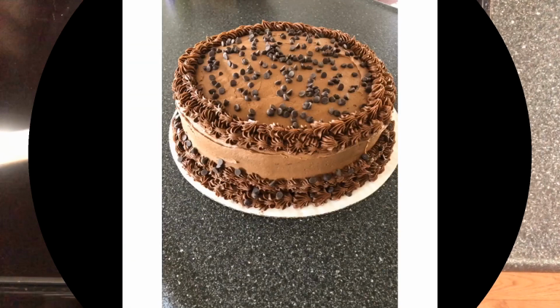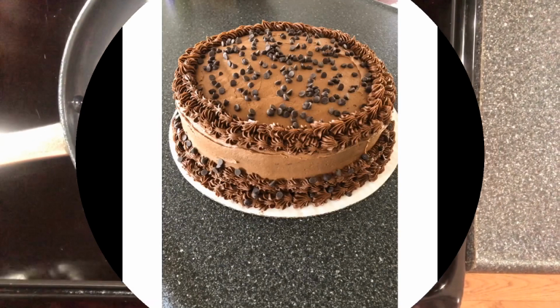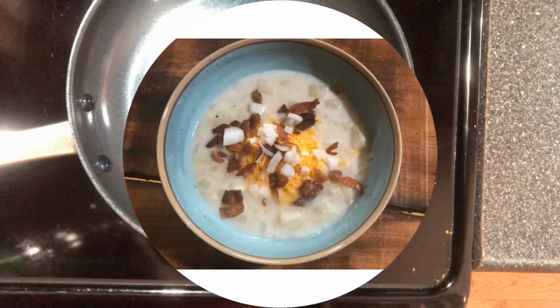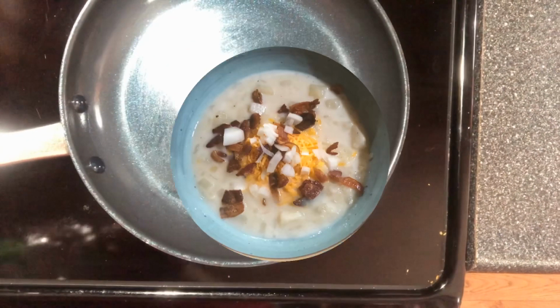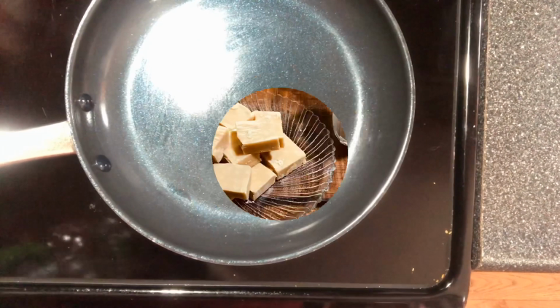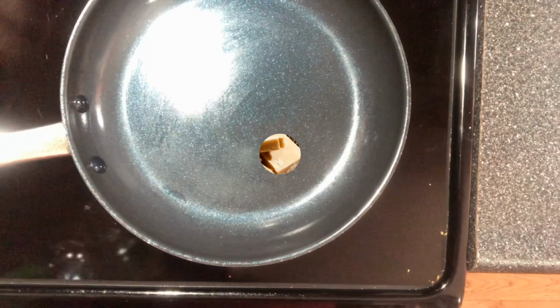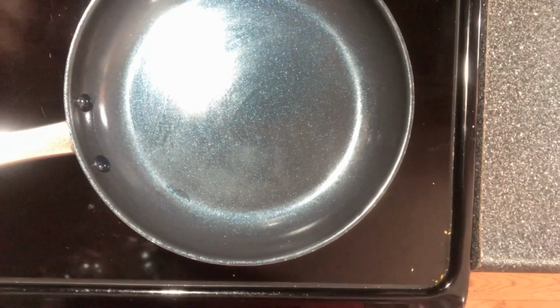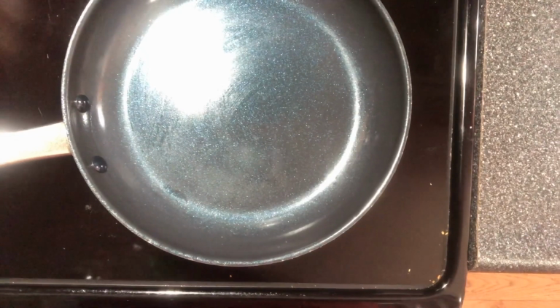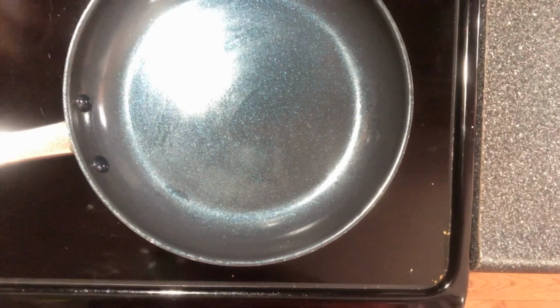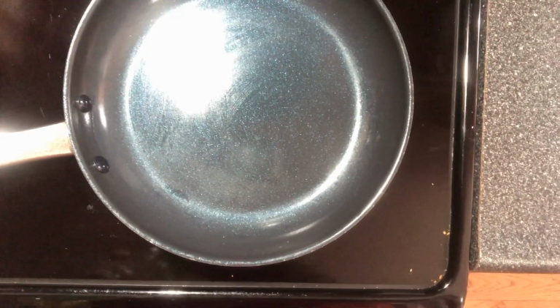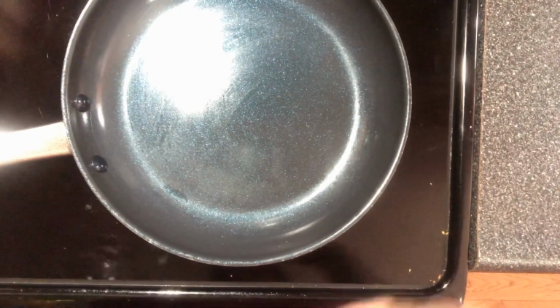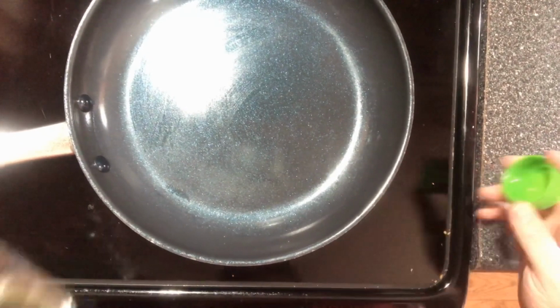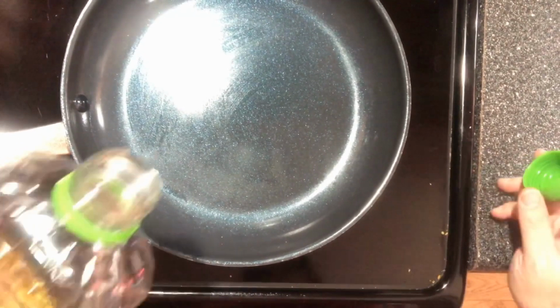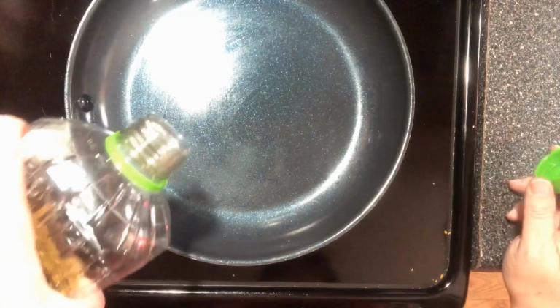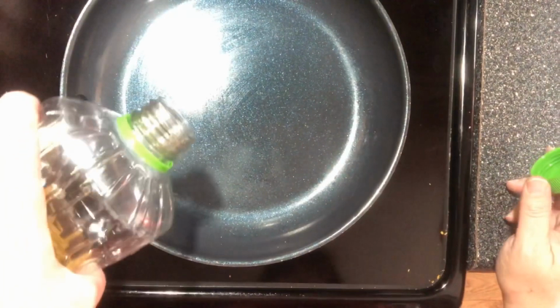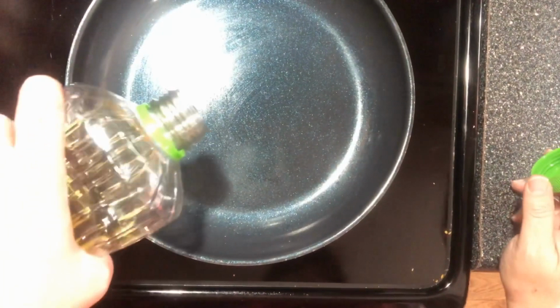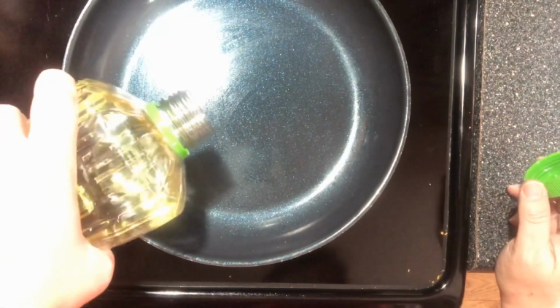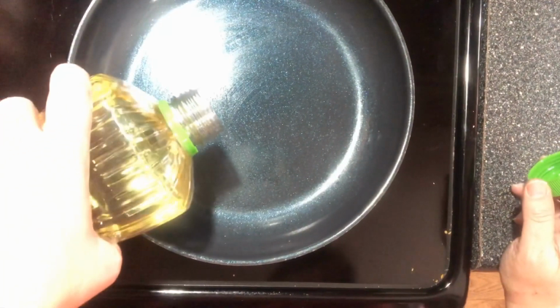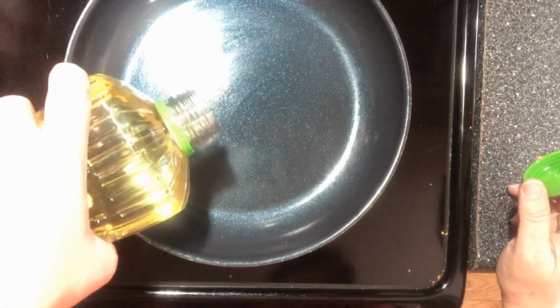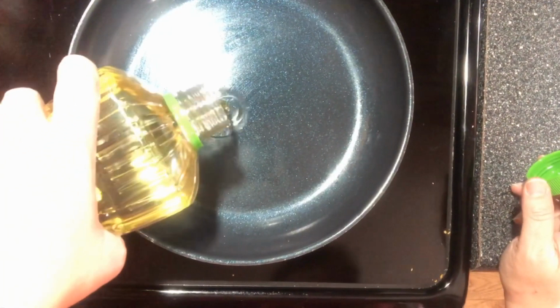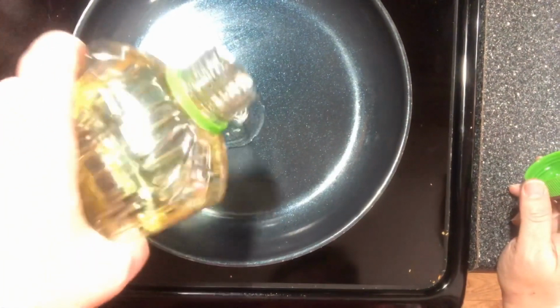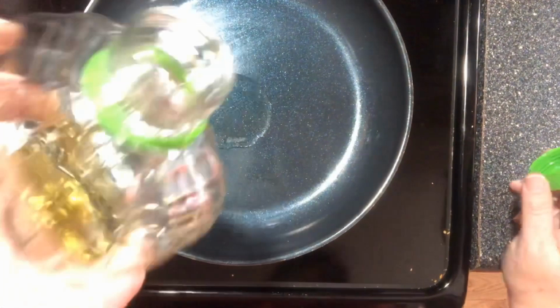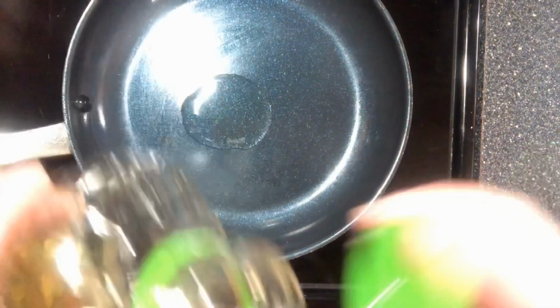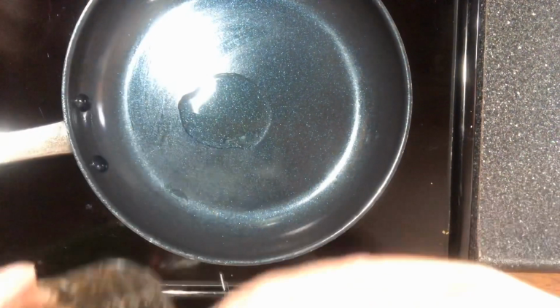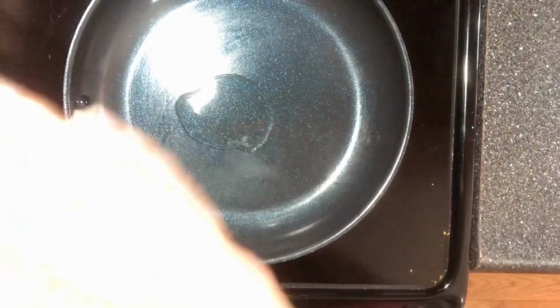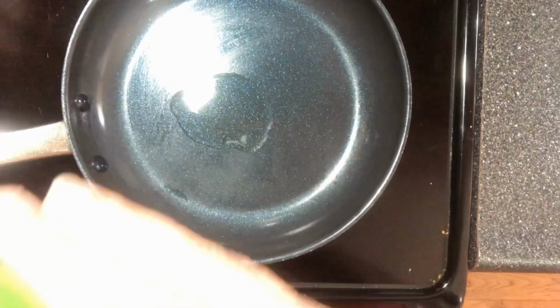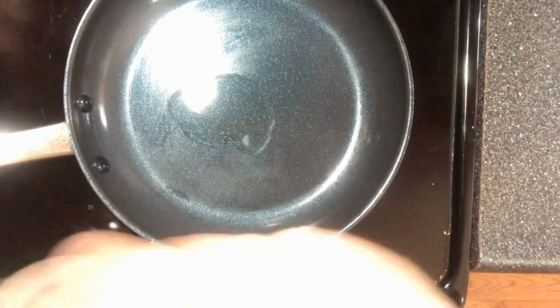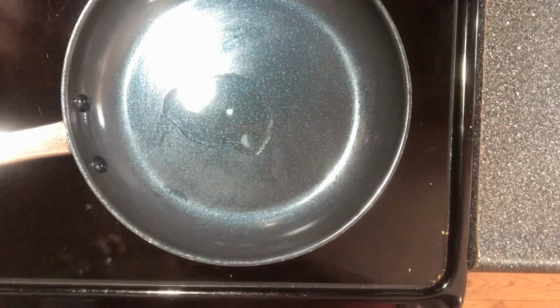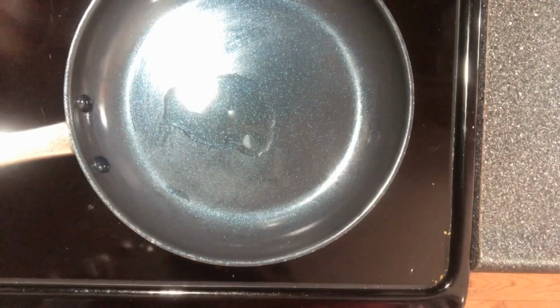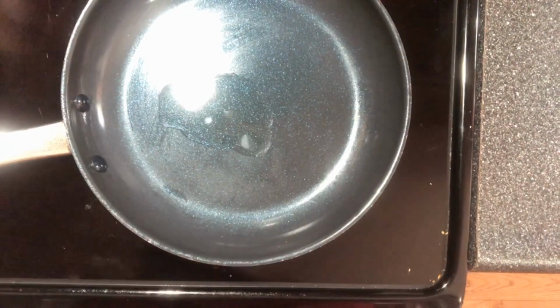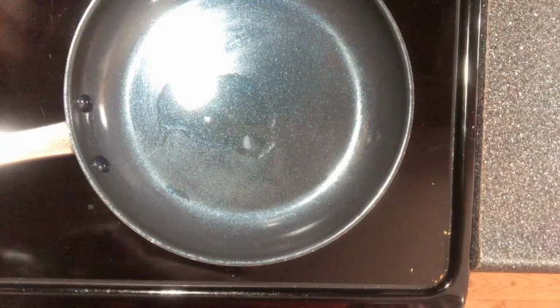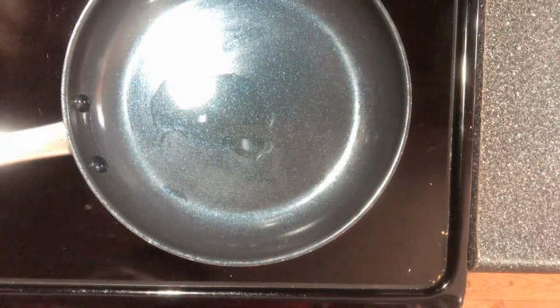Today I'm gonna be making some fried bologna, eggs and cheese sandwiches. First of all, I'm gonna start frying my bologna.